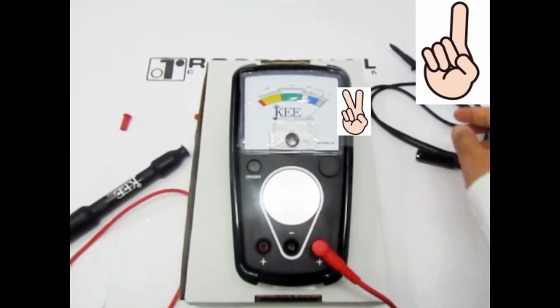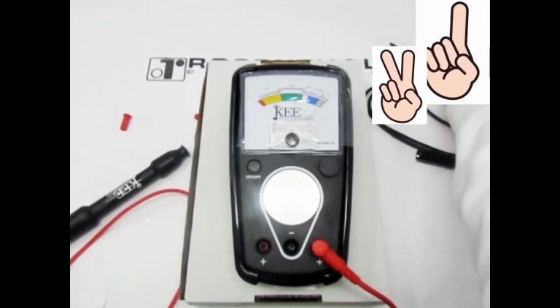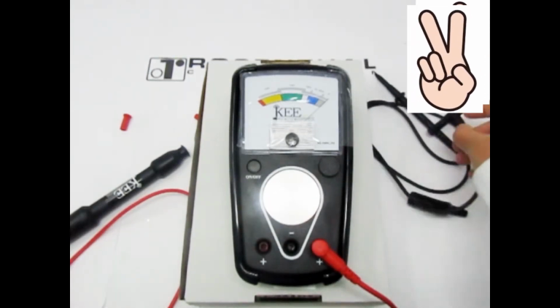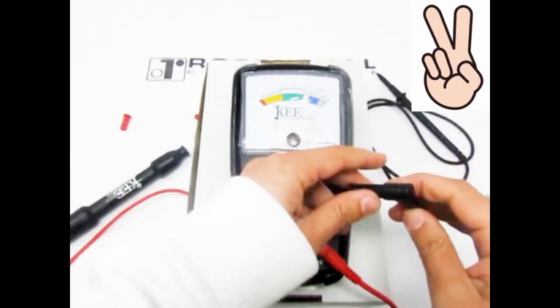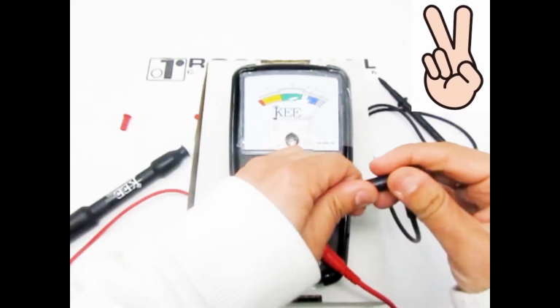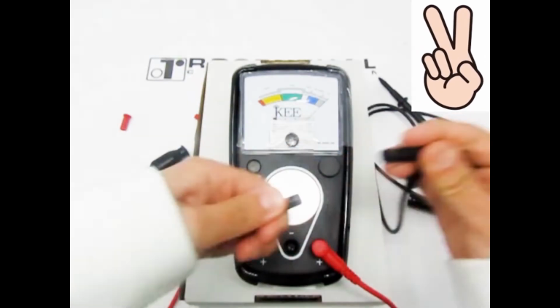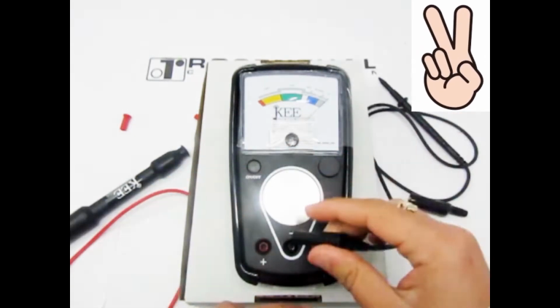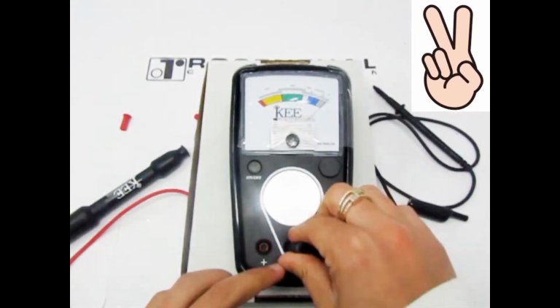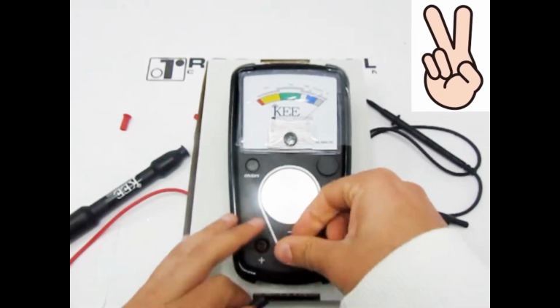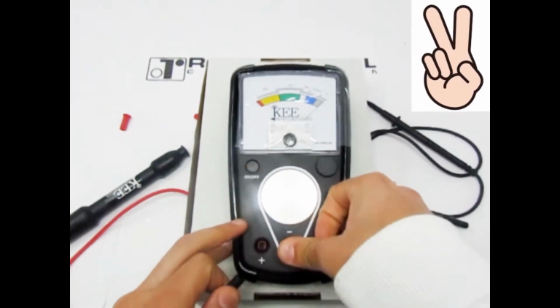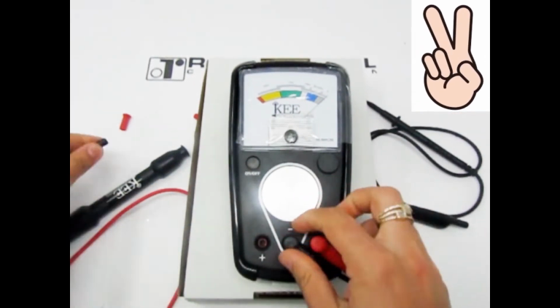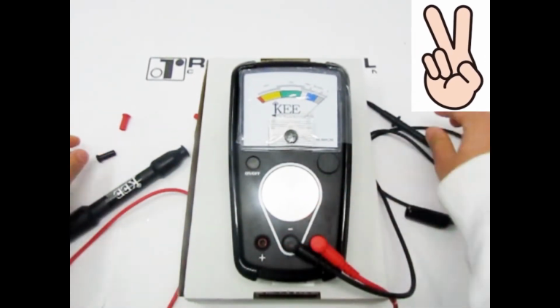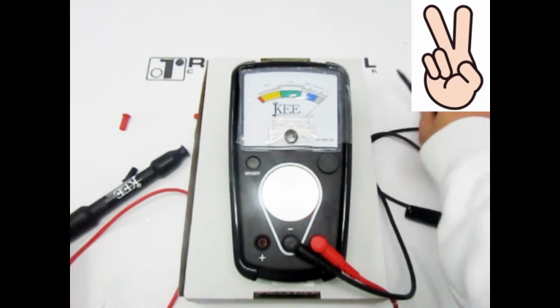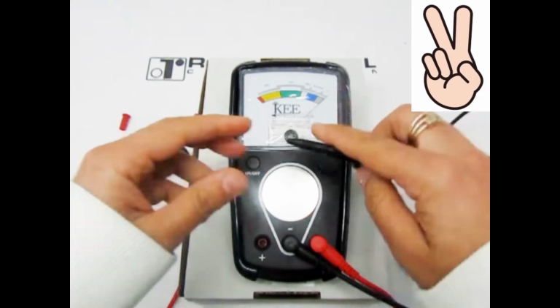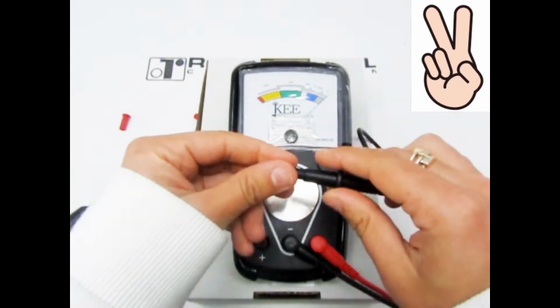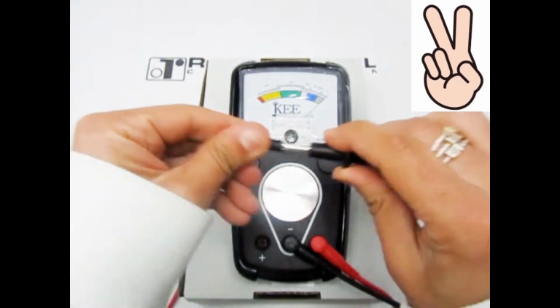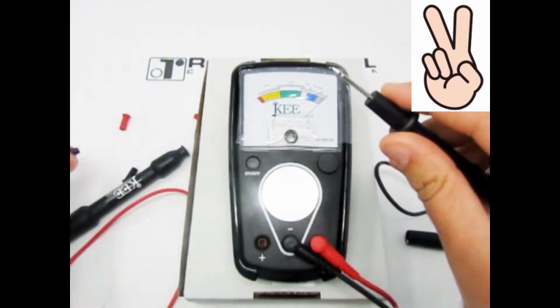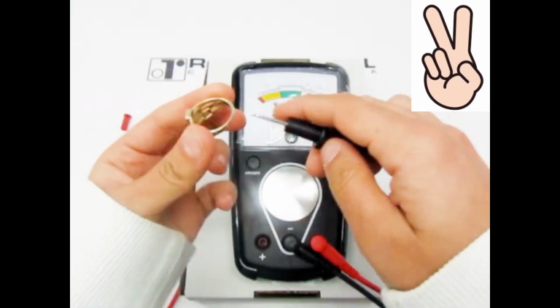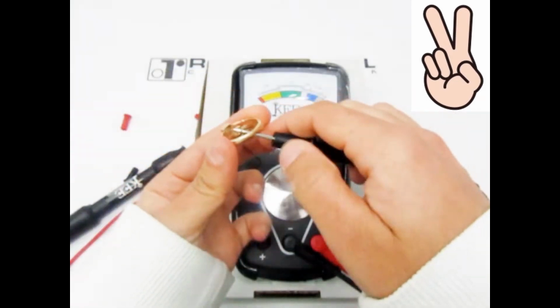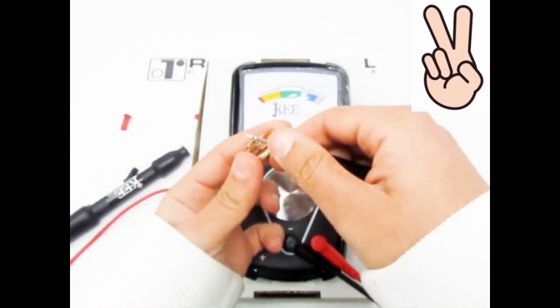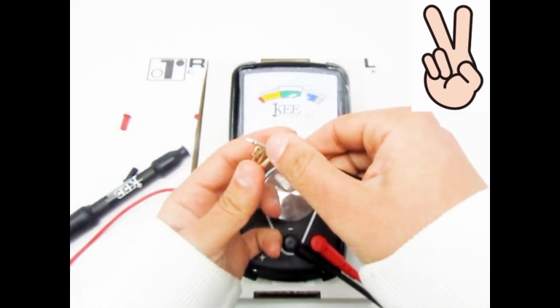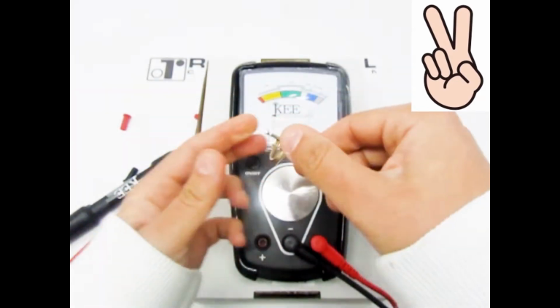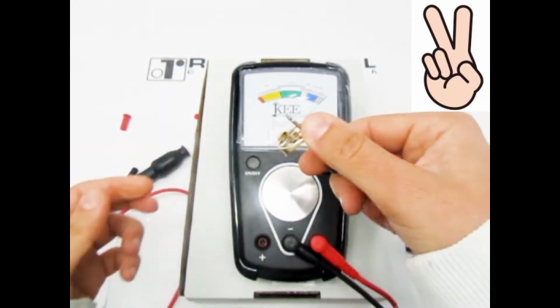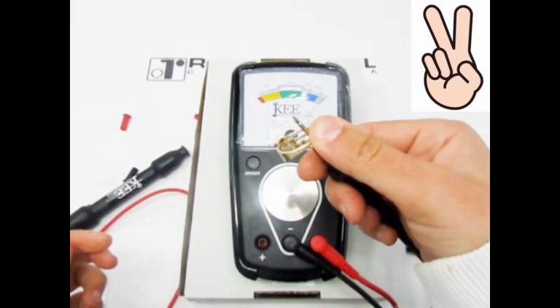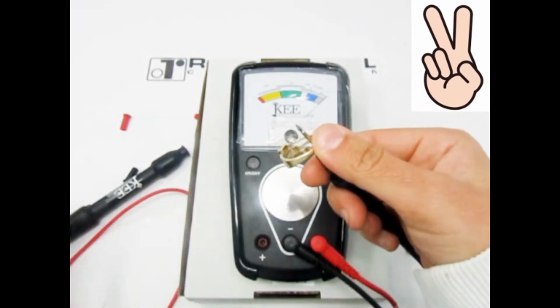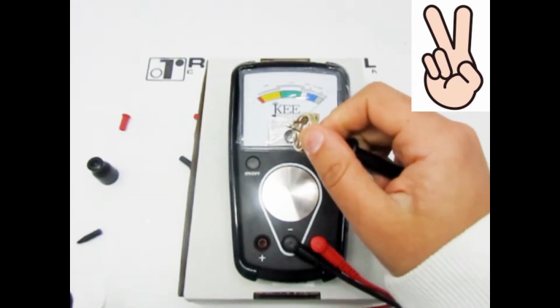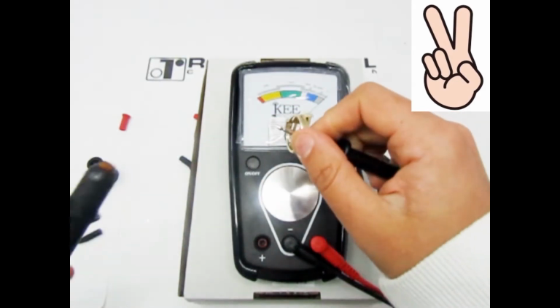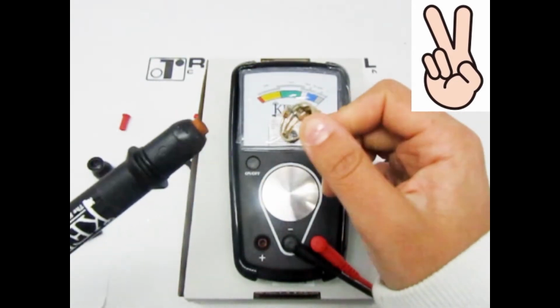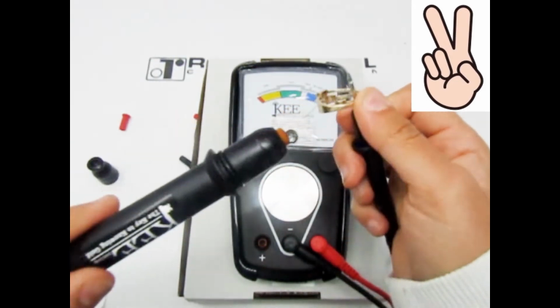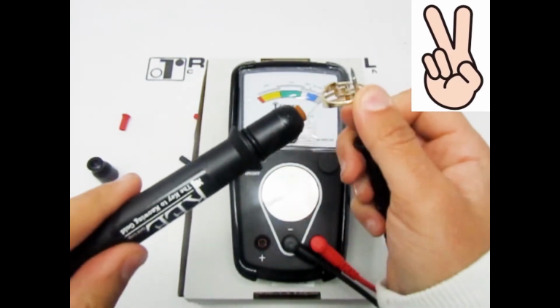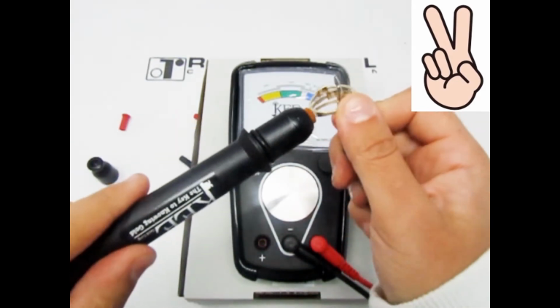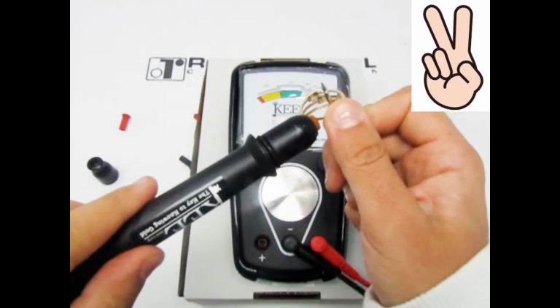Or you can use a black grounding pen. Touch the tip of the pen to your item like this. Now you can read the results.